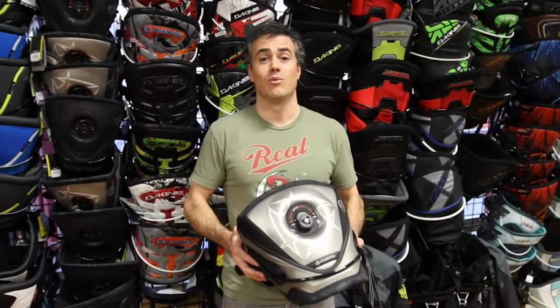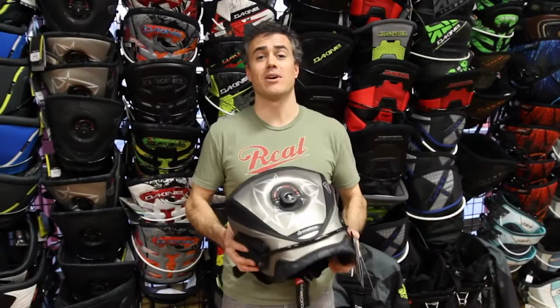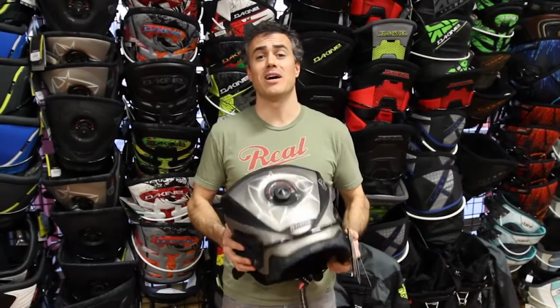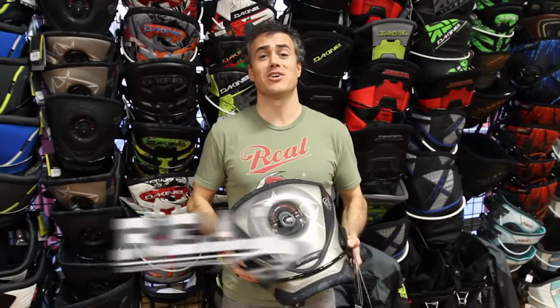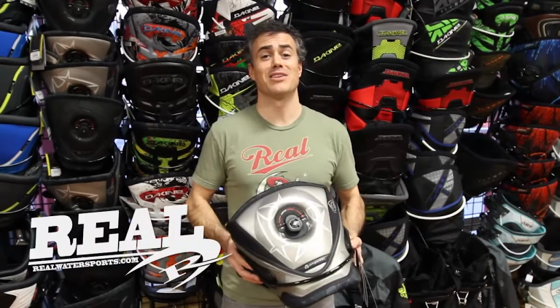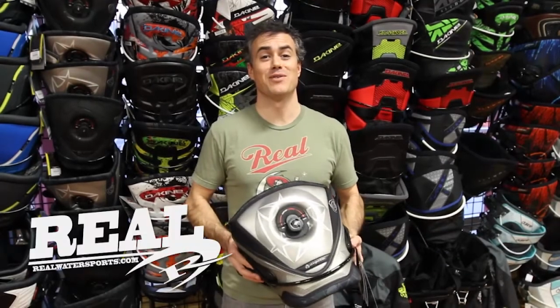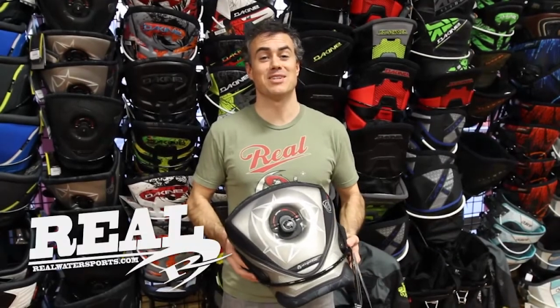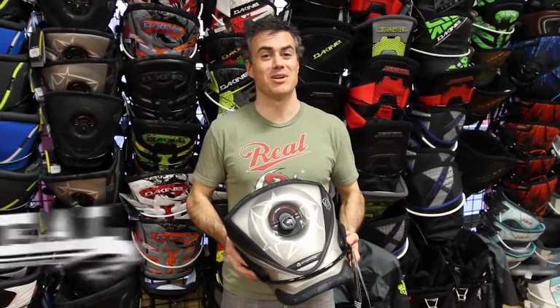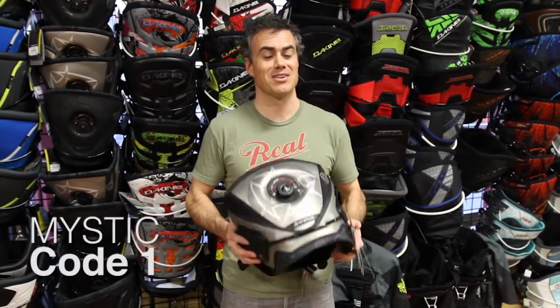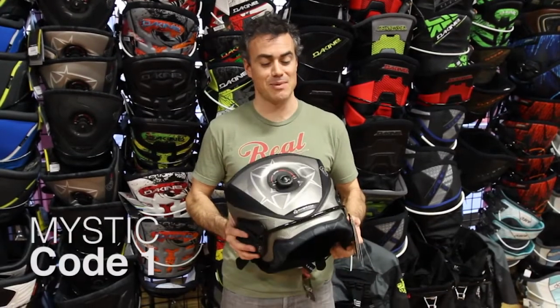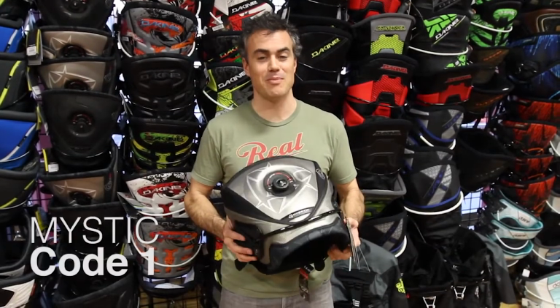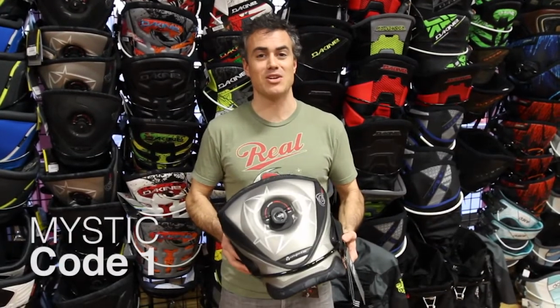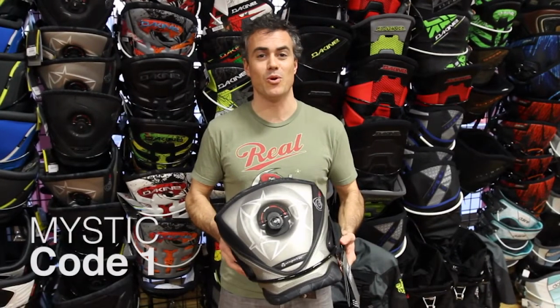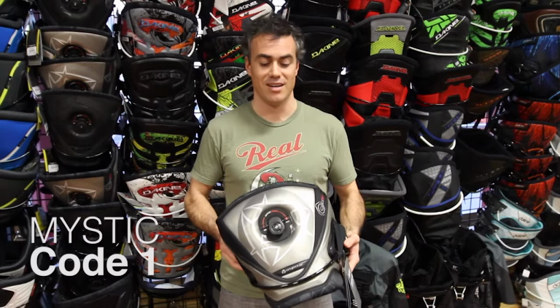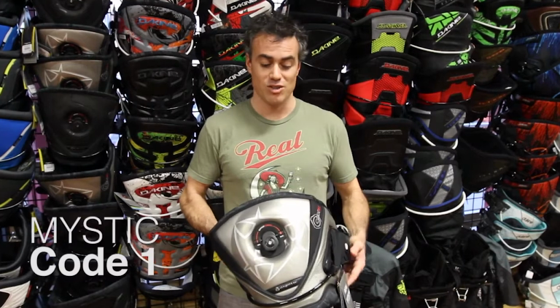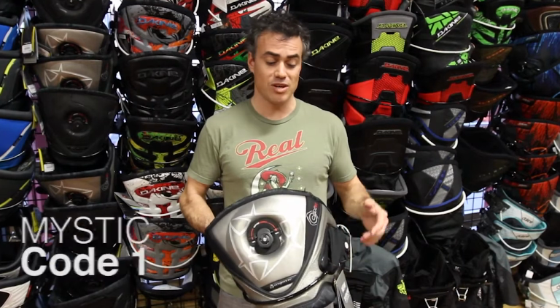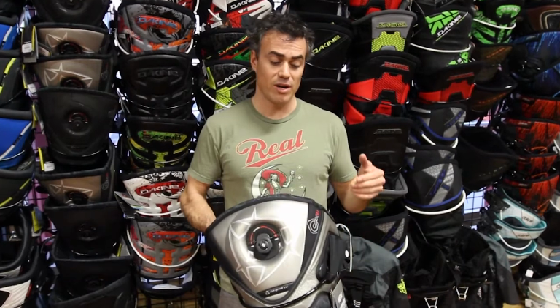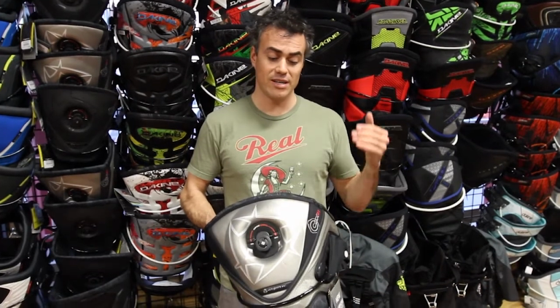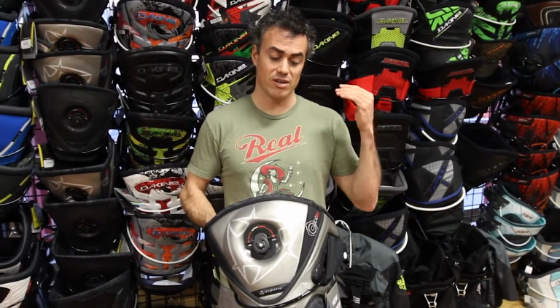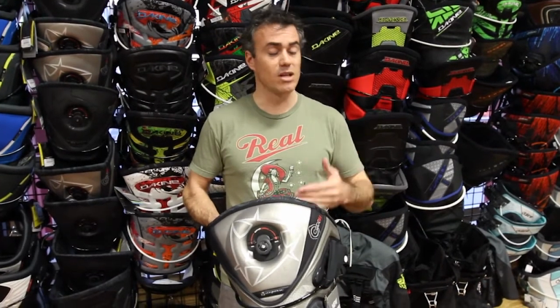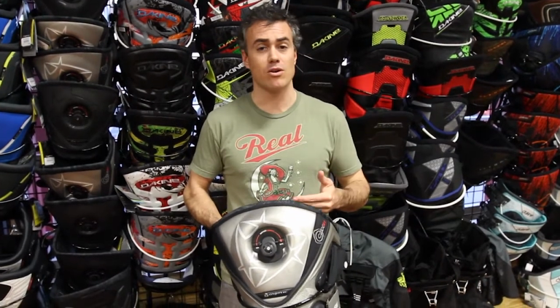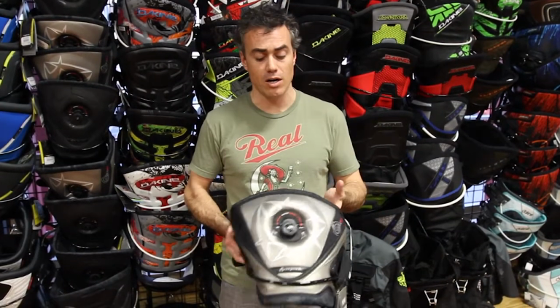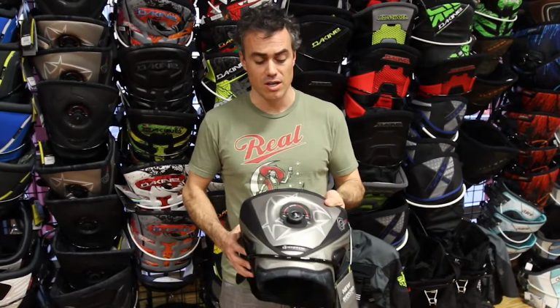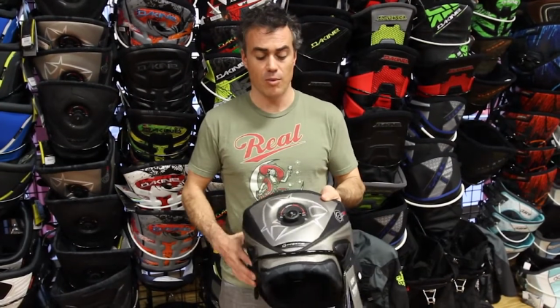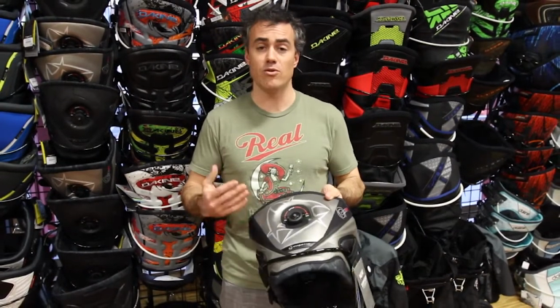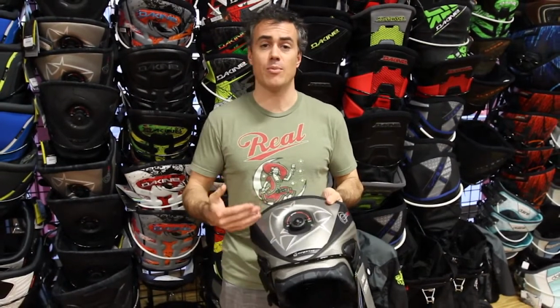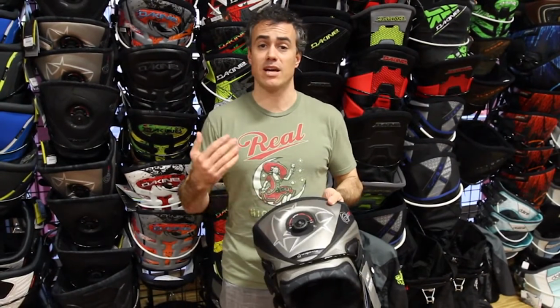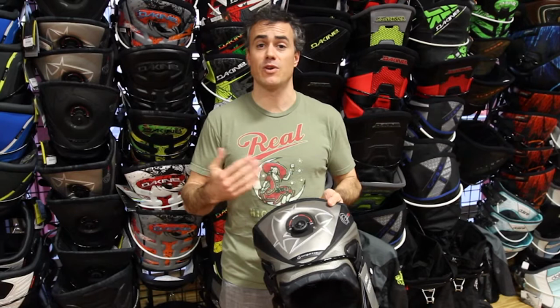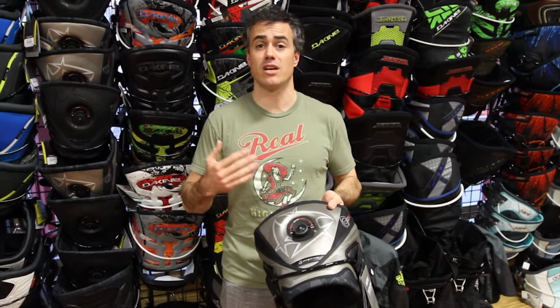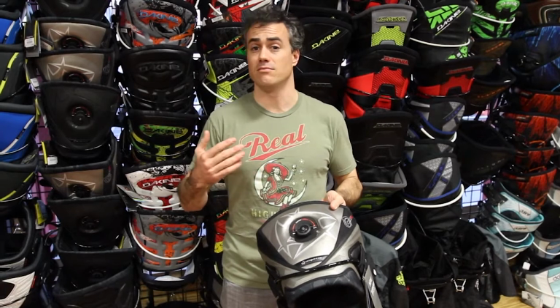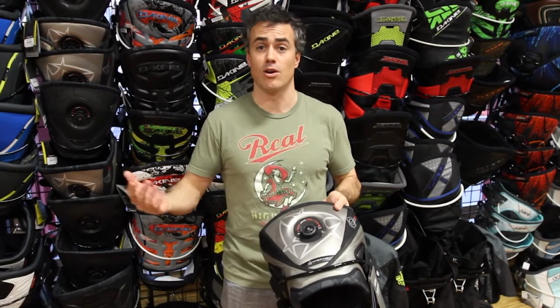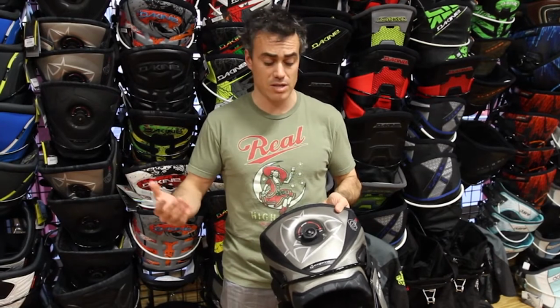What's up guys, Matt Nuzzo here at The Real Flagship Store, gonna talk to you about the Mystic Code 1. Mystic Code 1 is a really, really cool harness, pretty unique because it has some features that no other harnesses have.